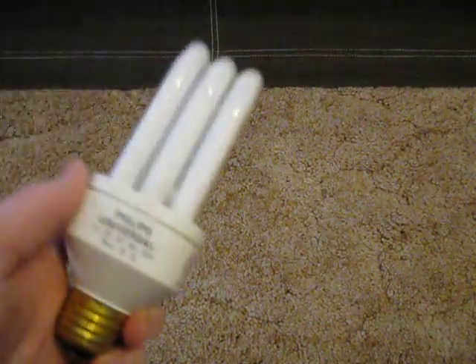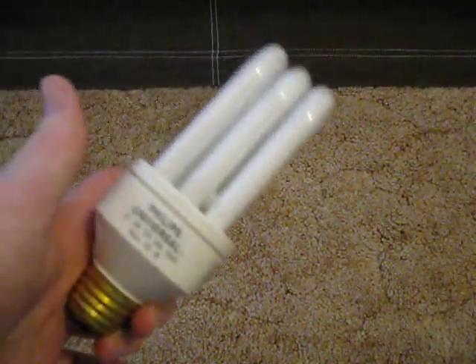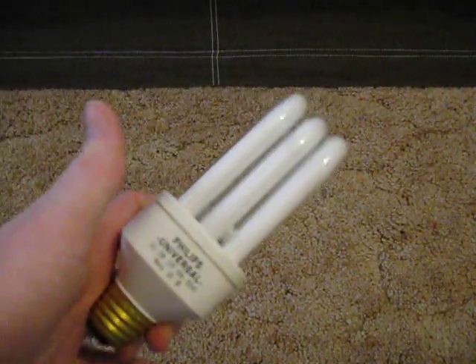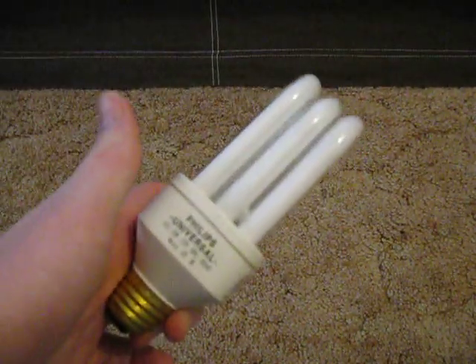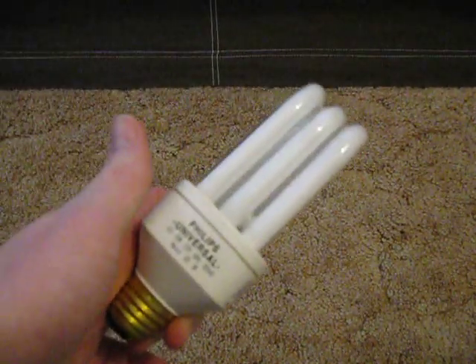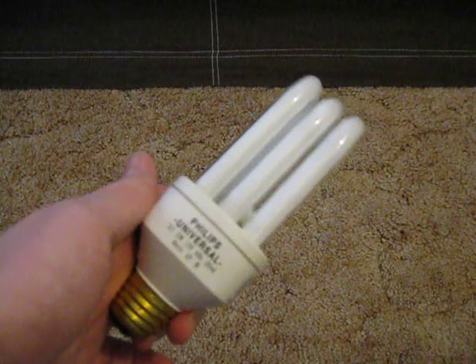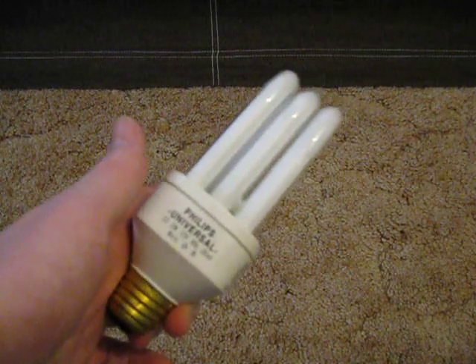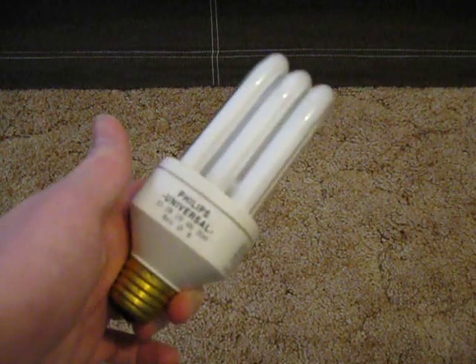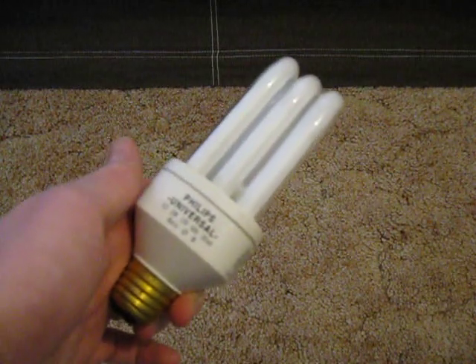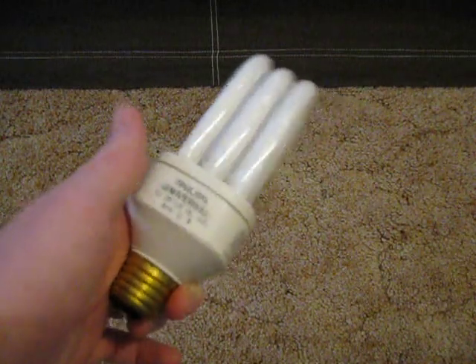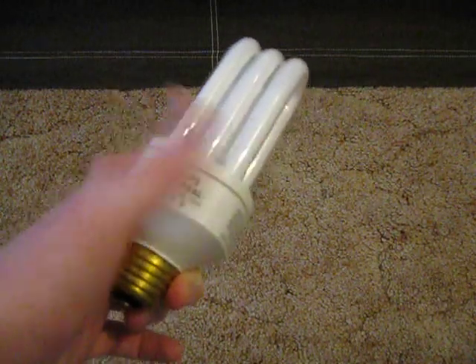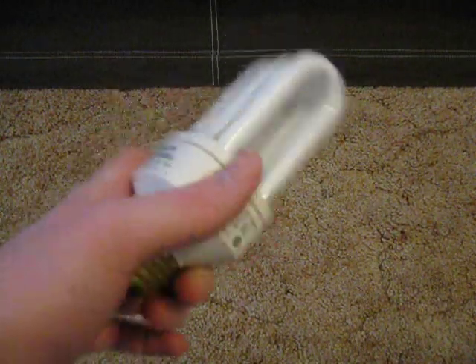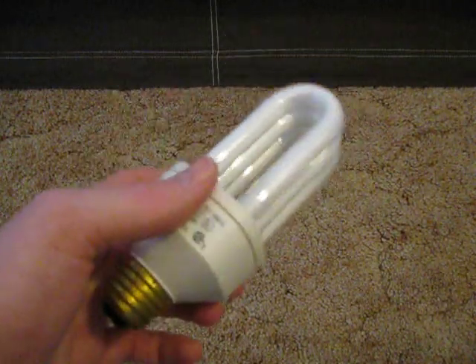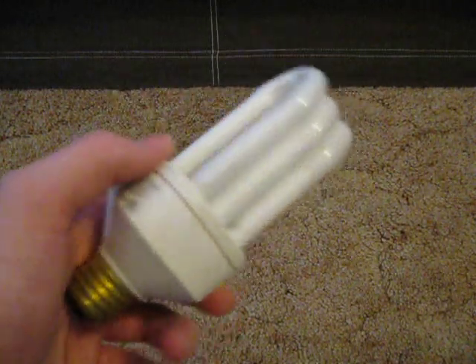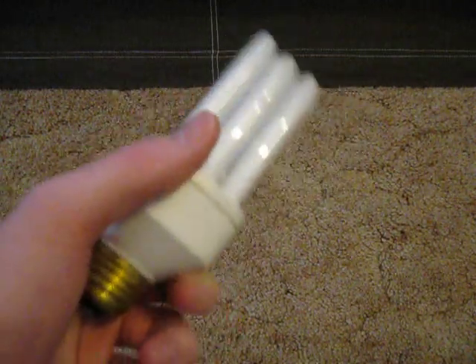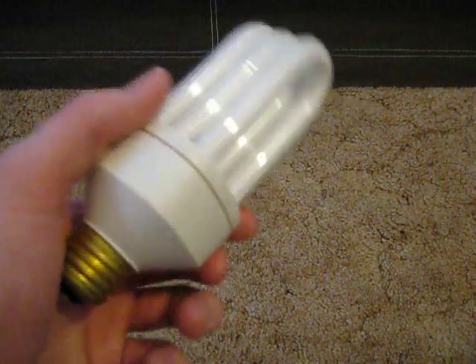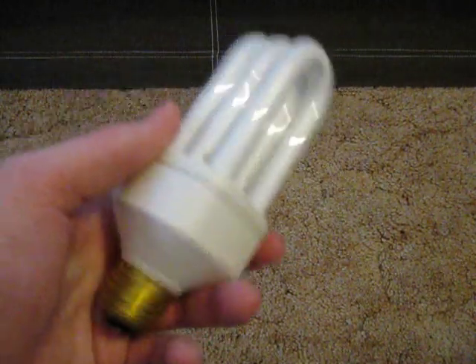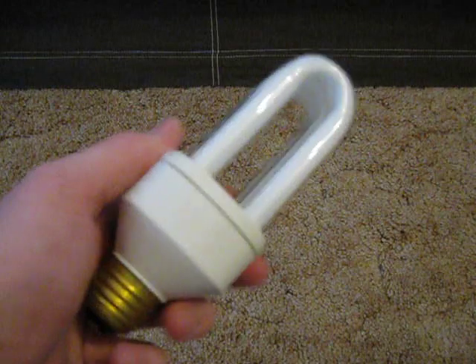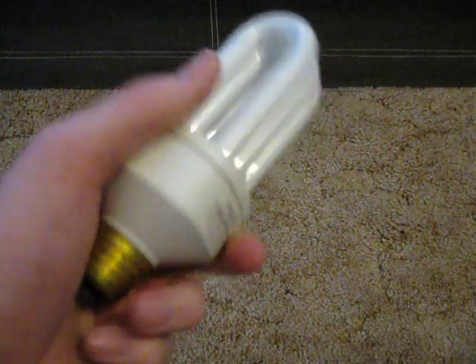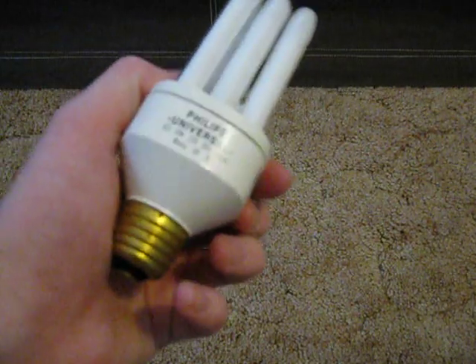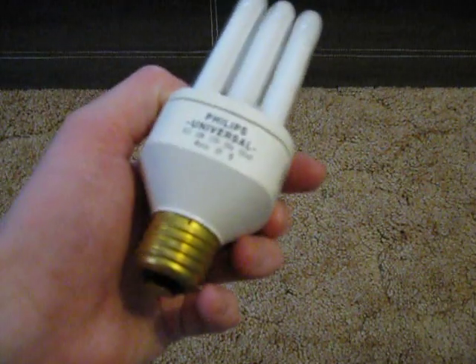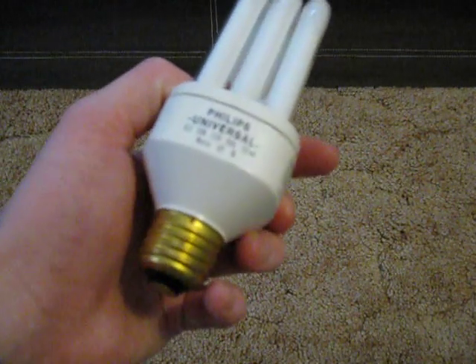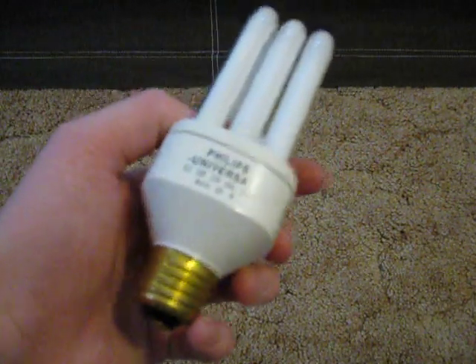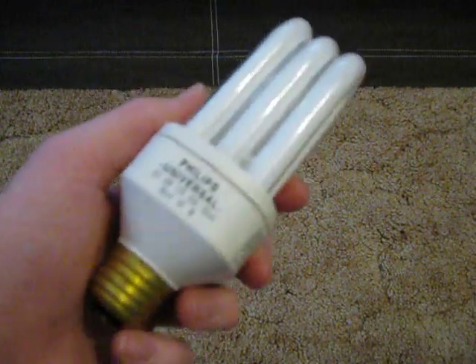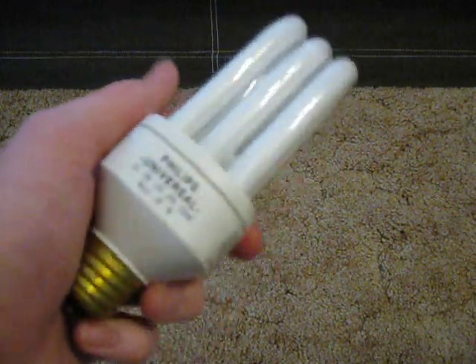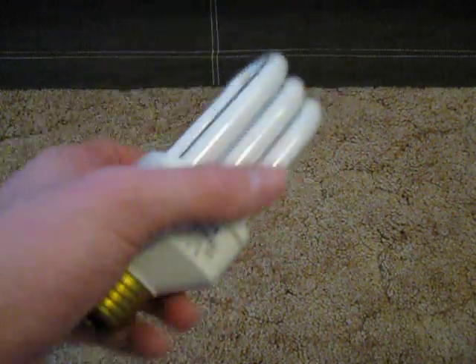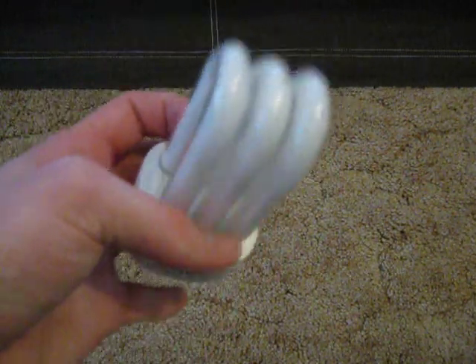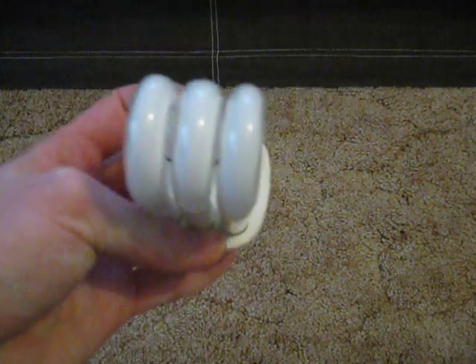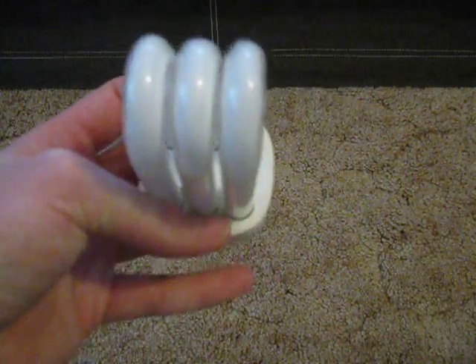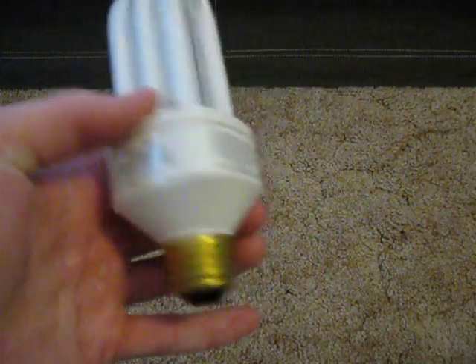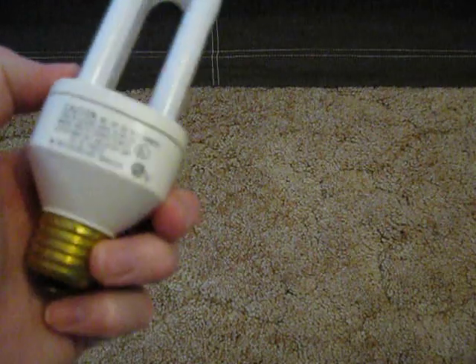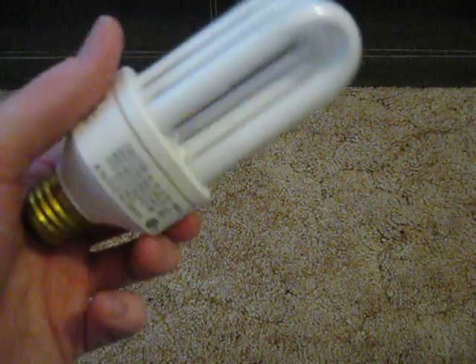This bulb is supposed to equal 75 watts, and it was made in Mexico. It's a very good bulb and it'll last for a long time.